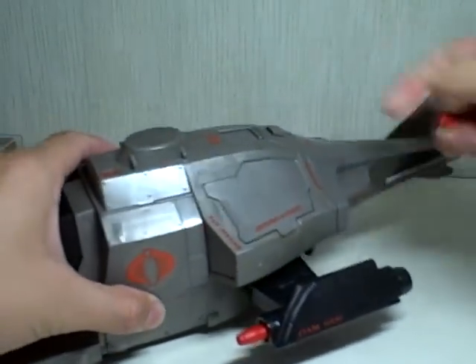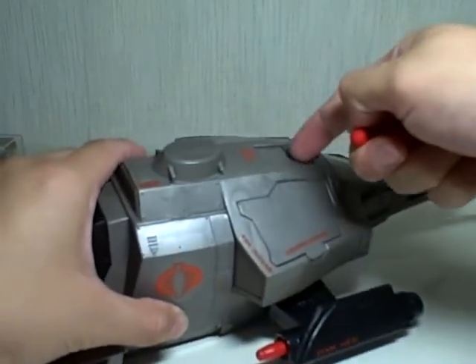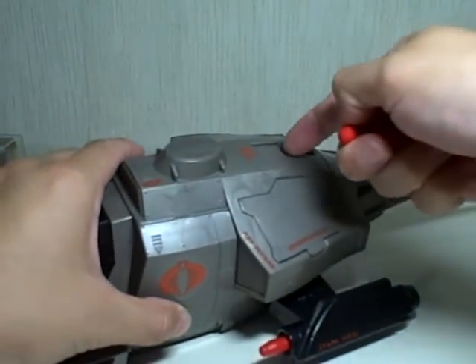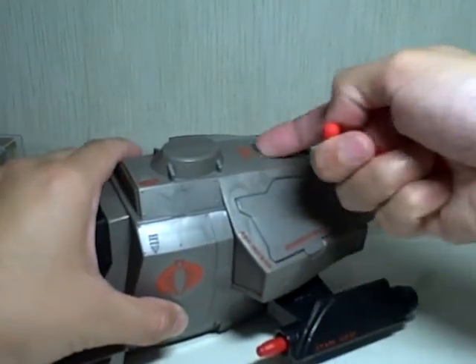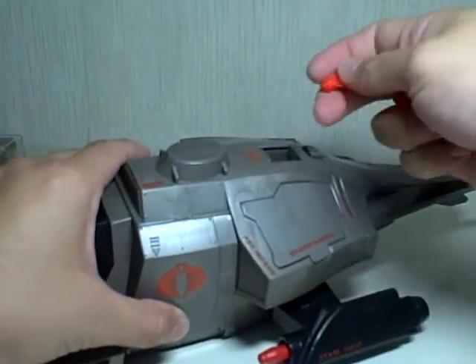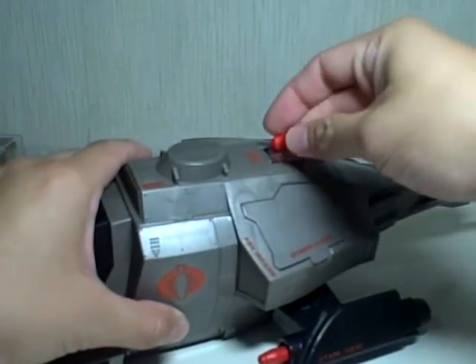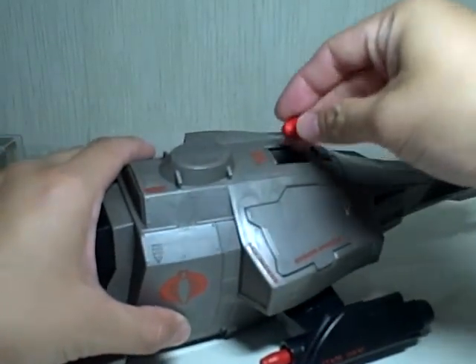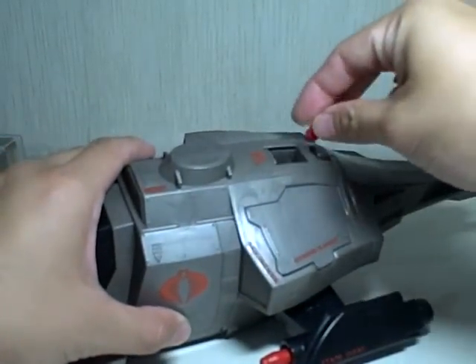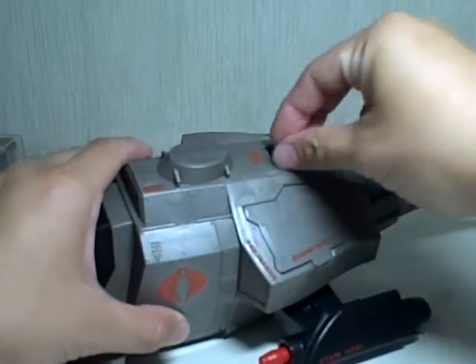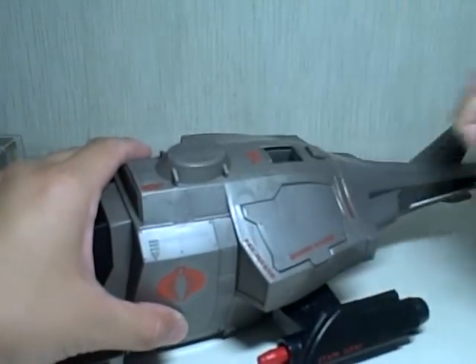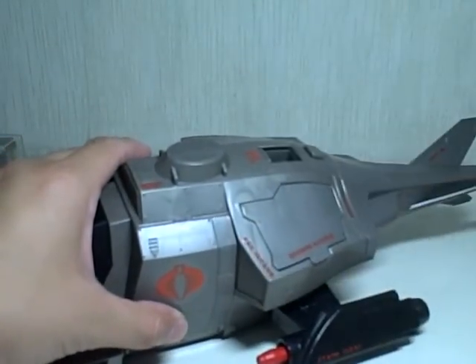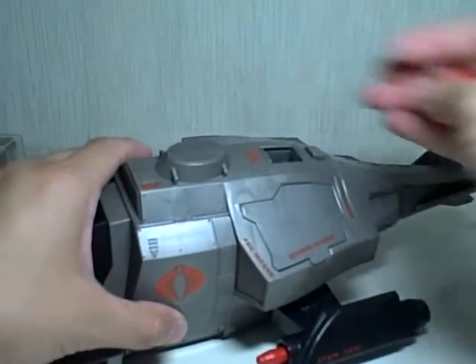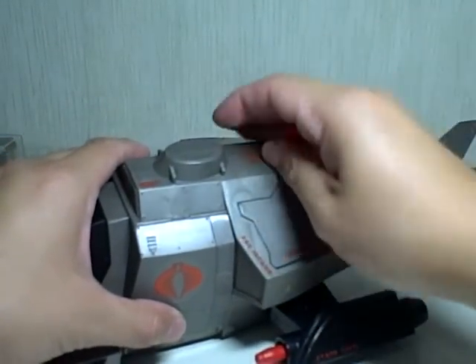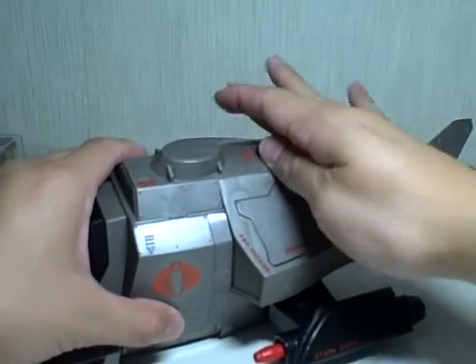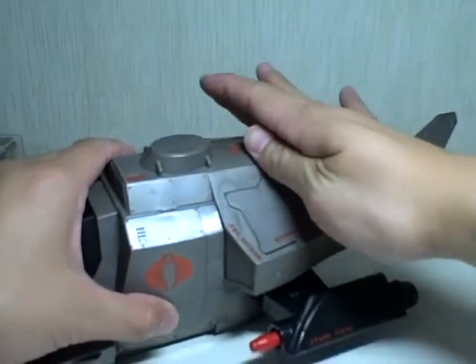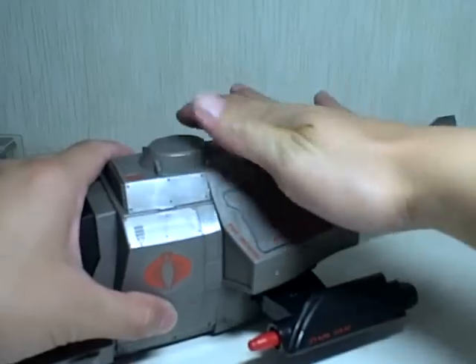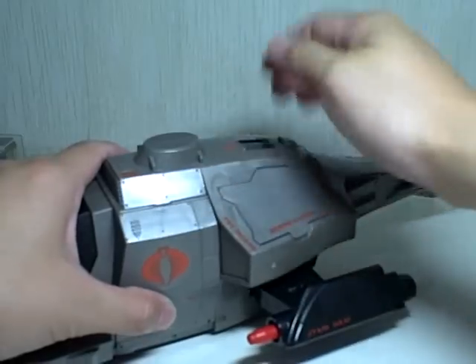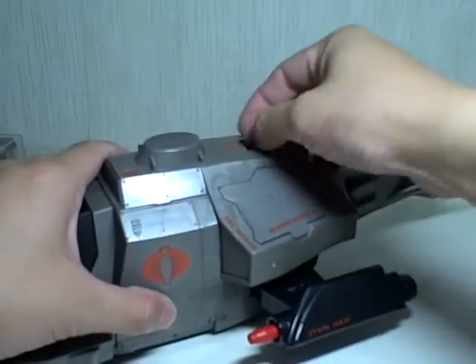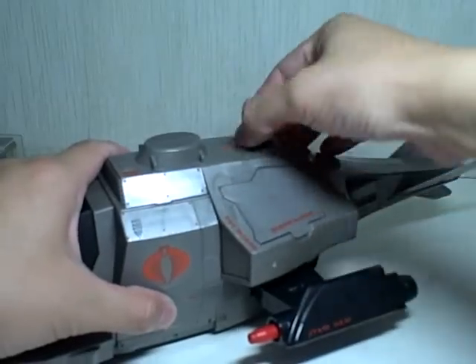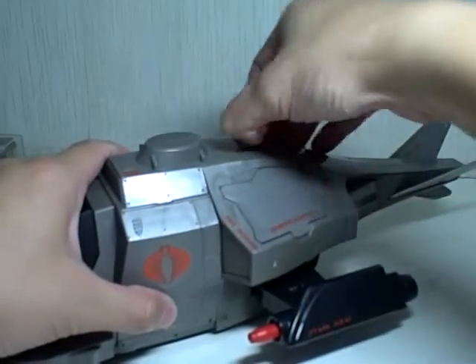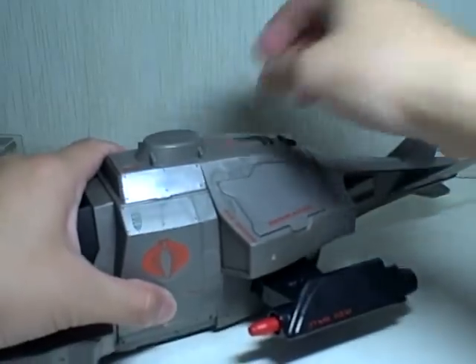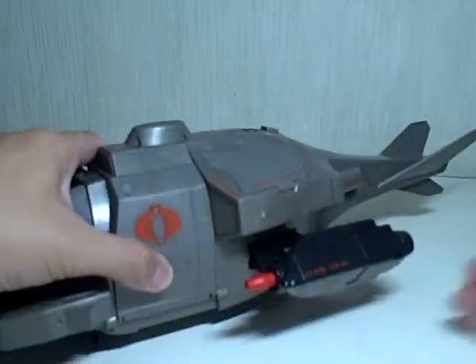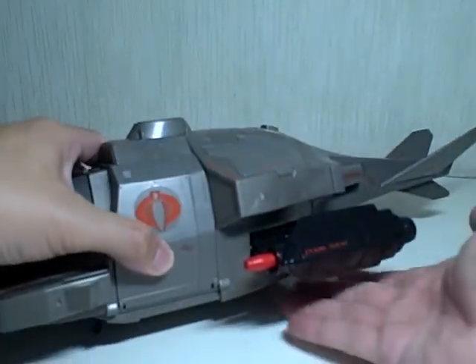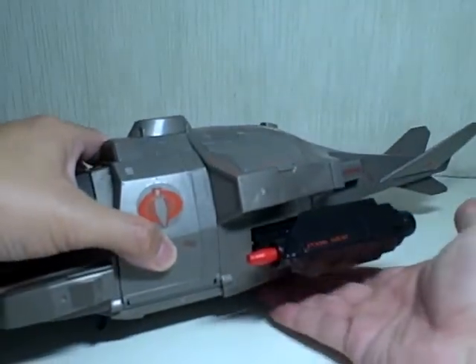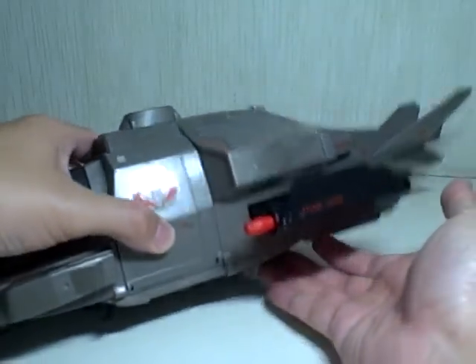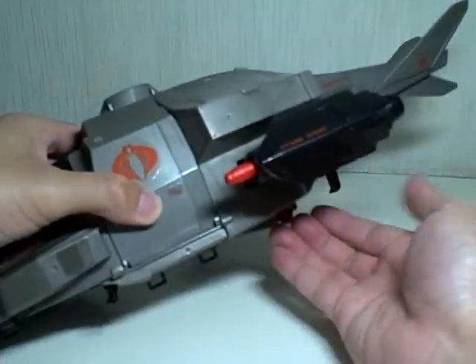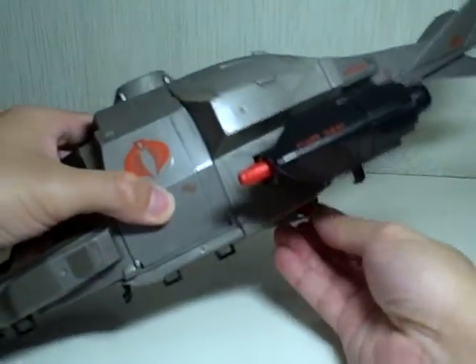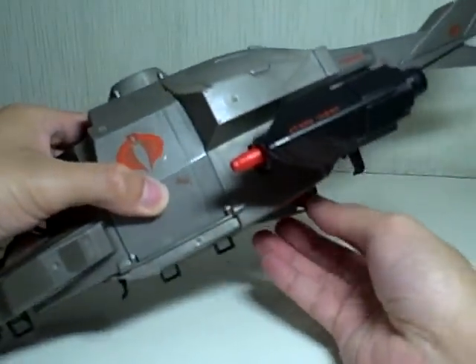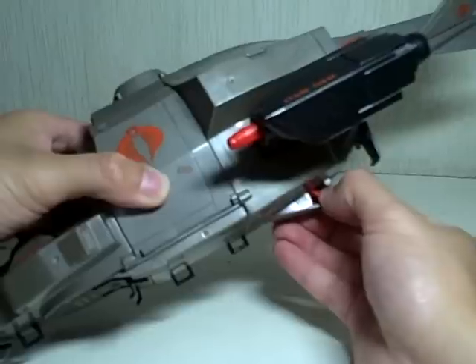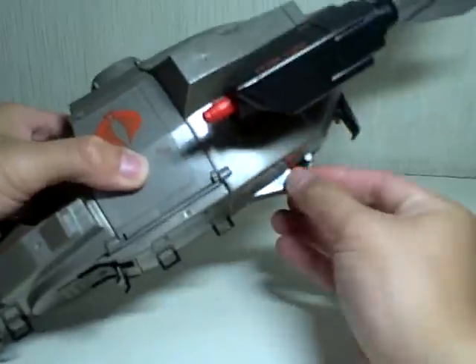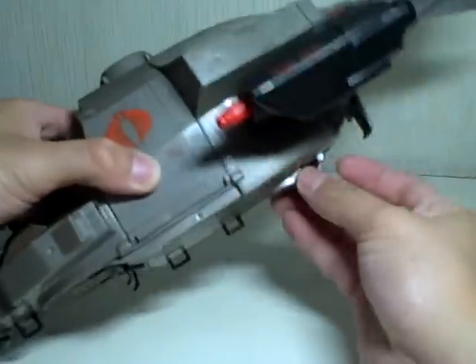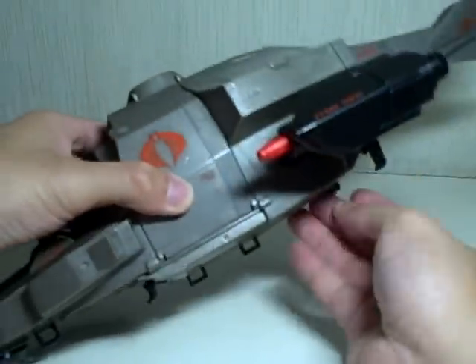You can reload by just opening this top port and loading the bombs back in, then make sure you close the hatch.